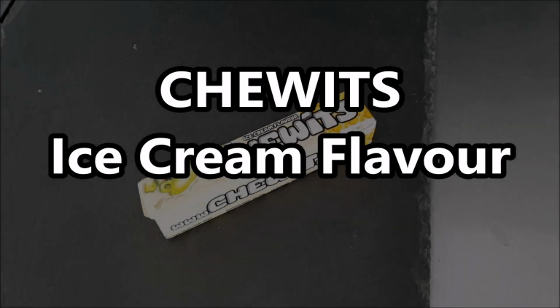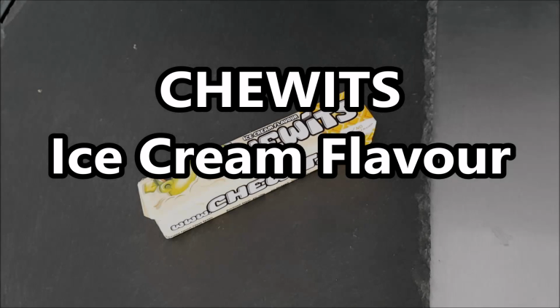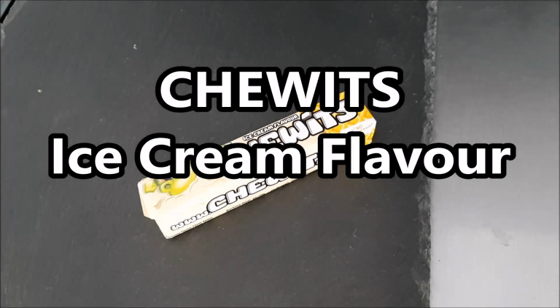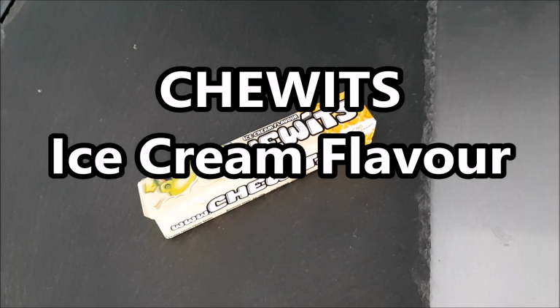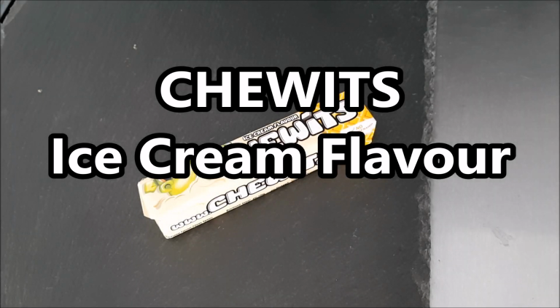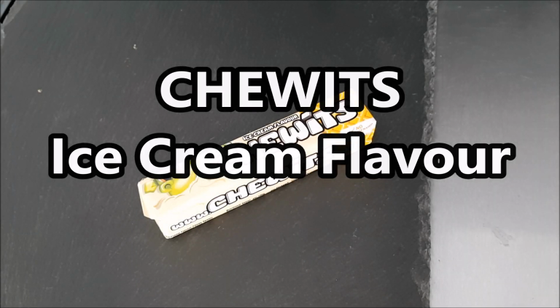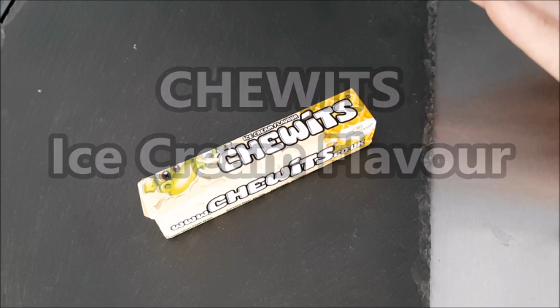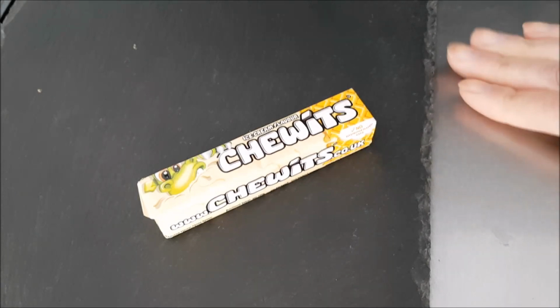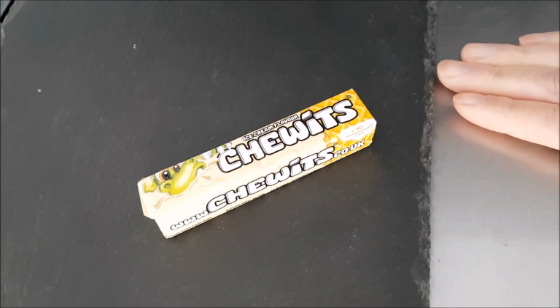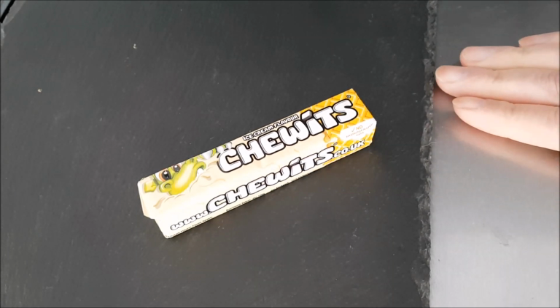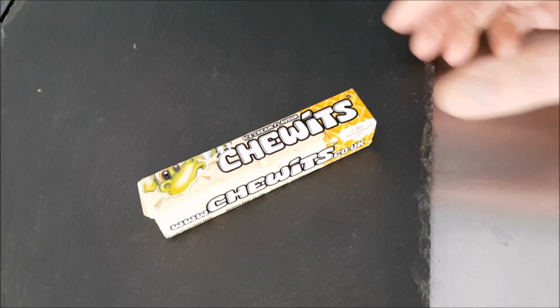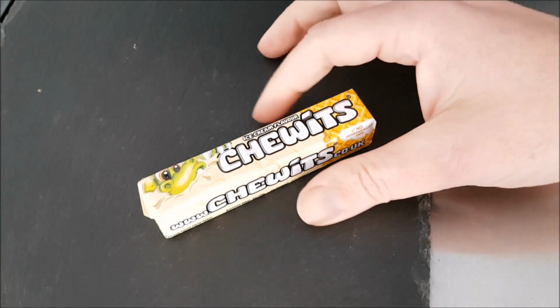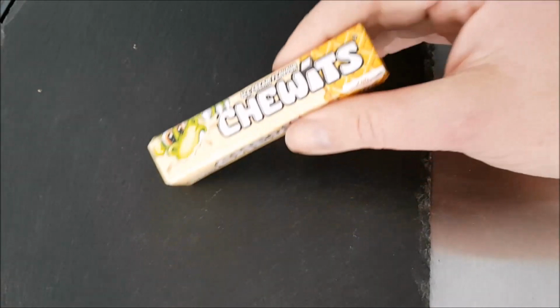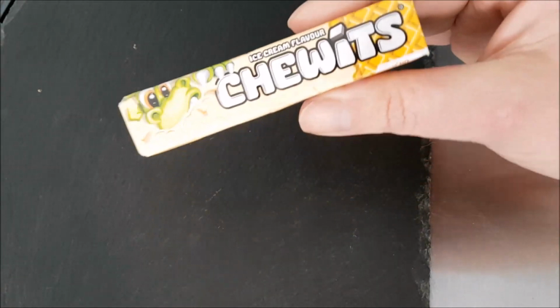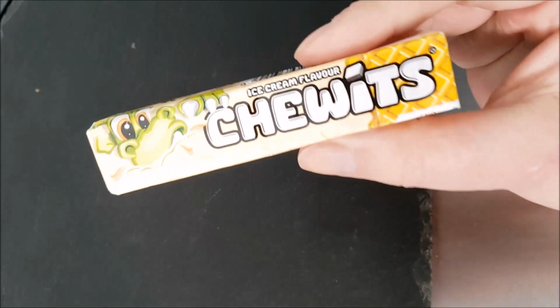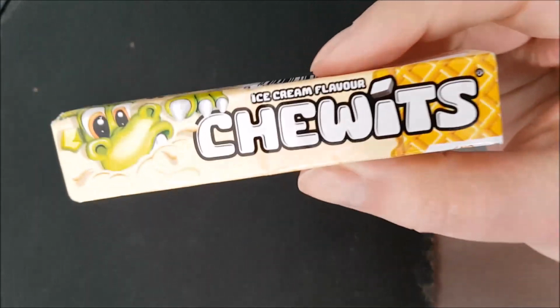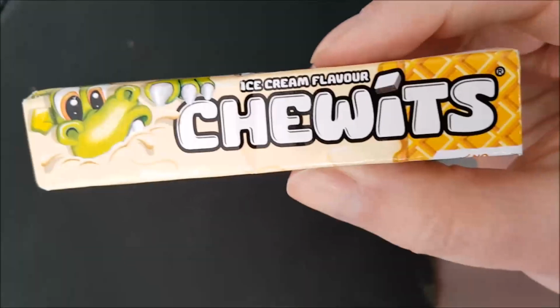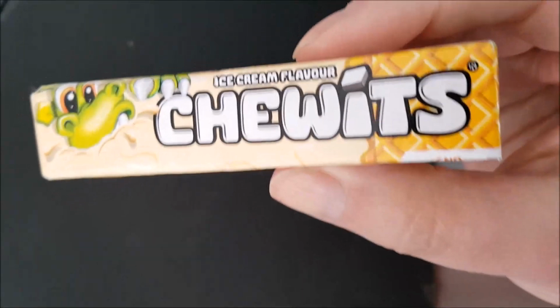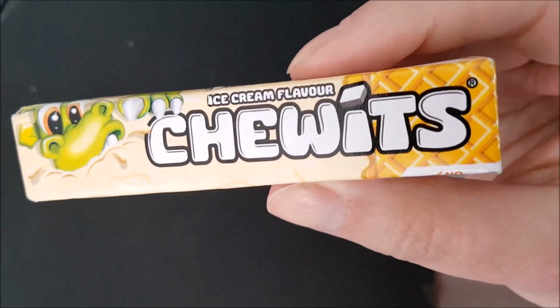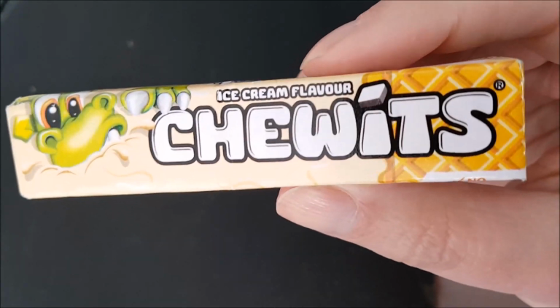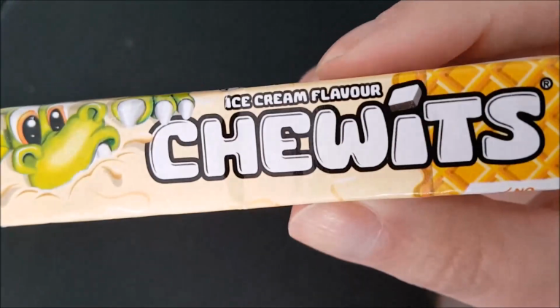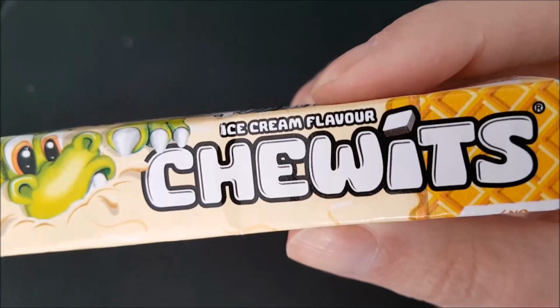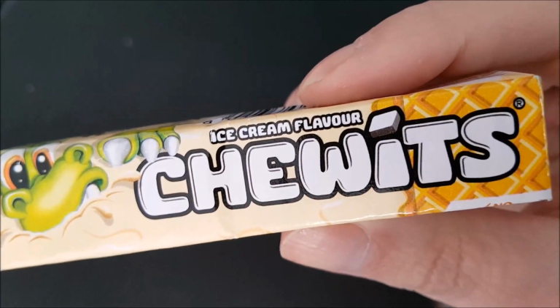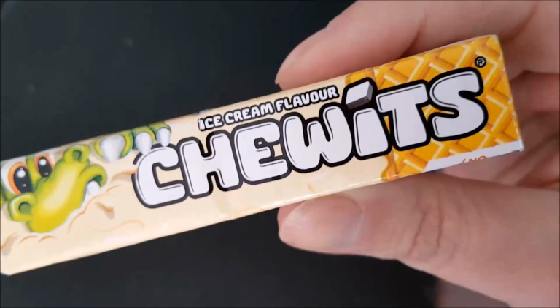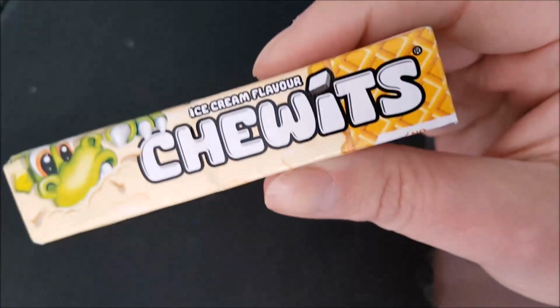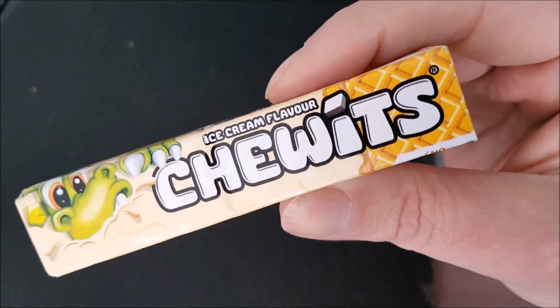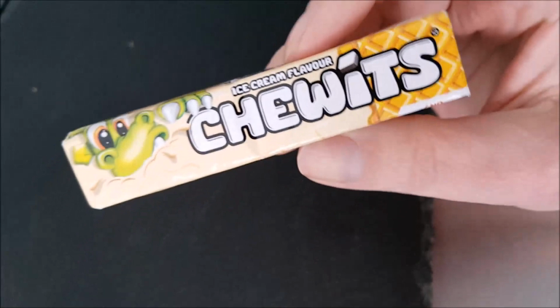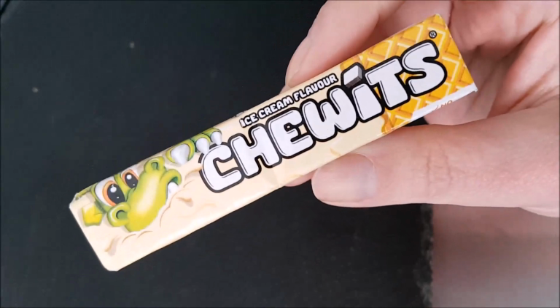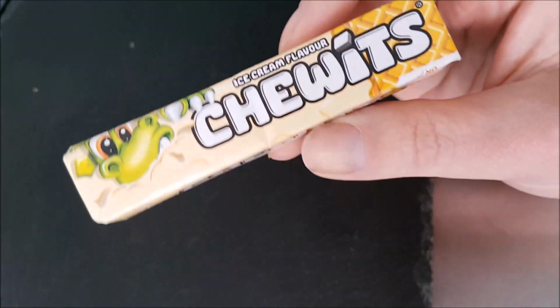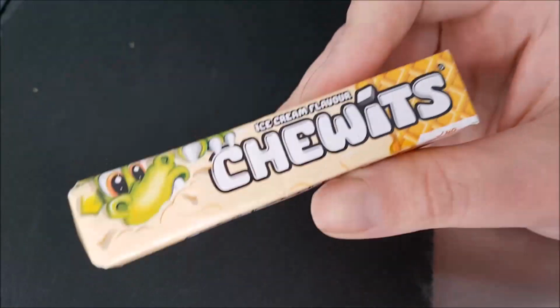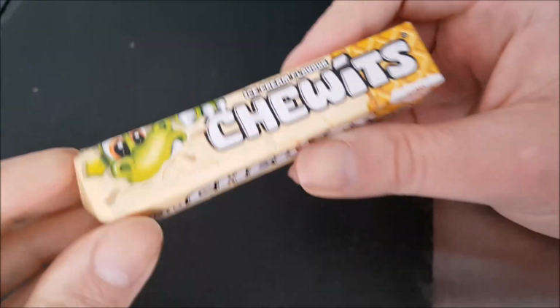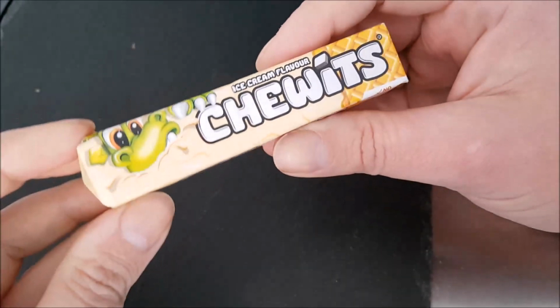Well hello and welcome to the video. This is Big Harry Kev in the kitchen, on top of the microwave — my usual perch for such things. I'm trying these Chewitt's ice cream flavour. Now I already know what they're like — I had some the other day.